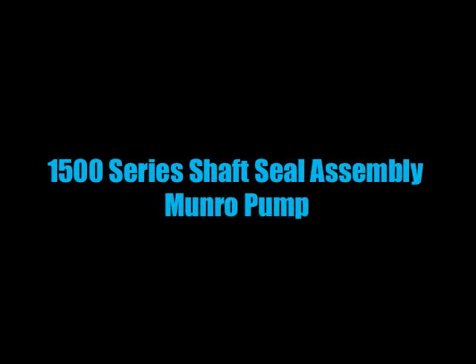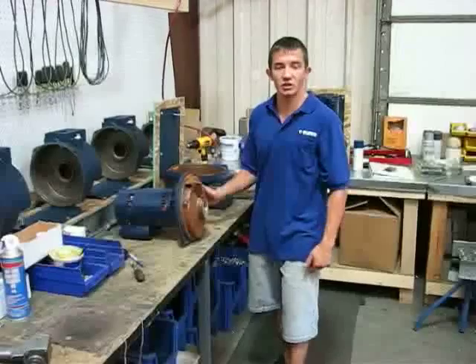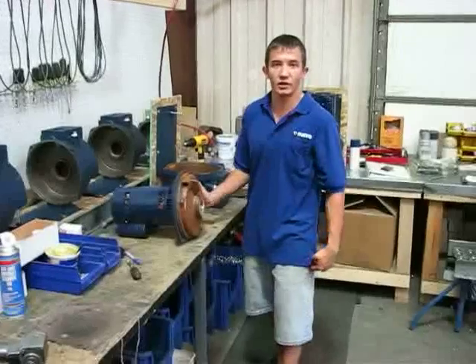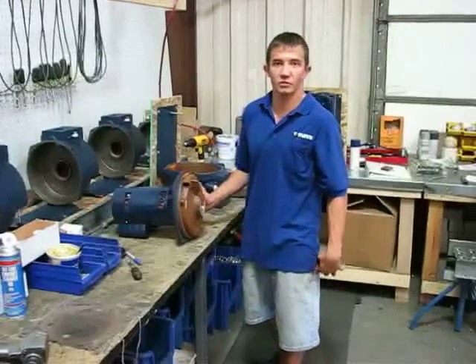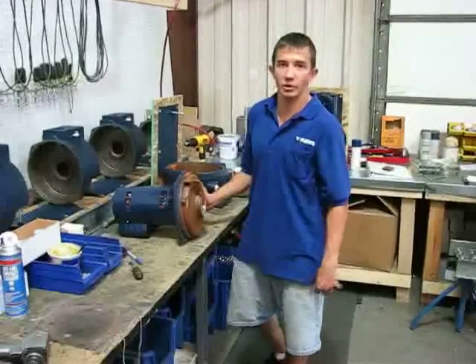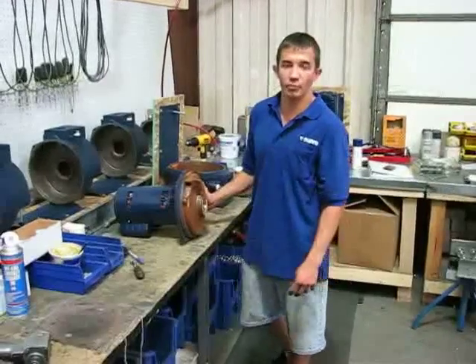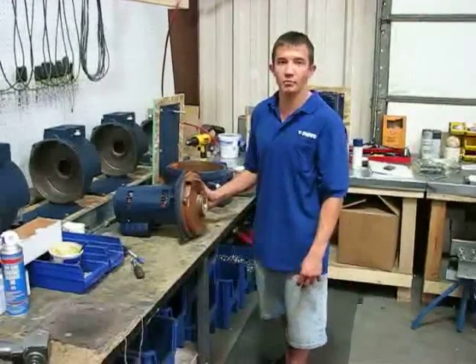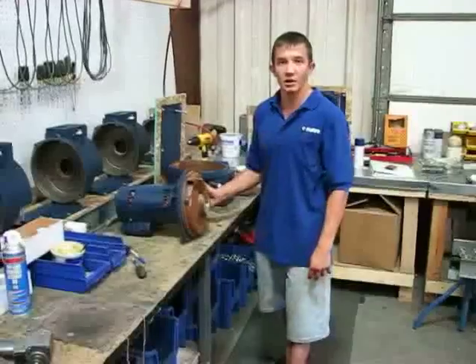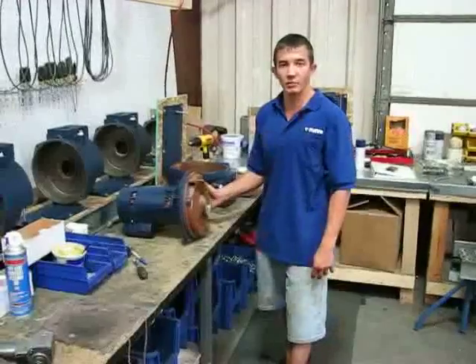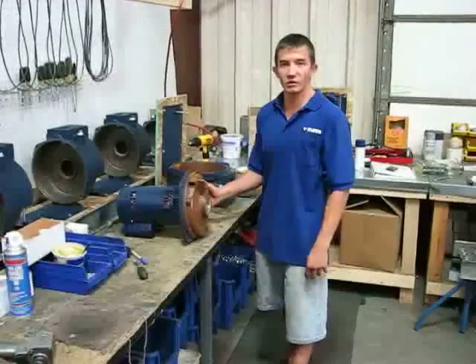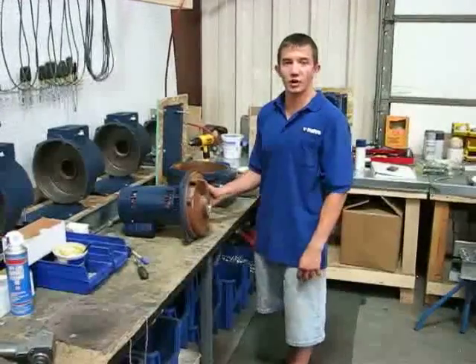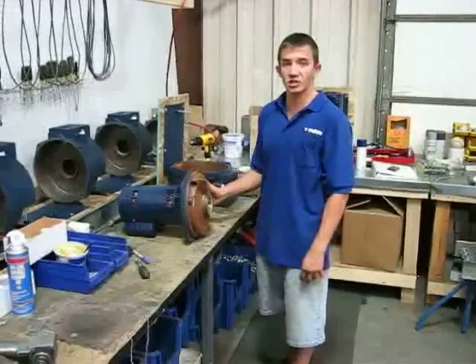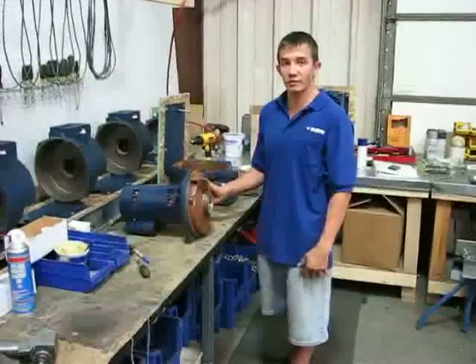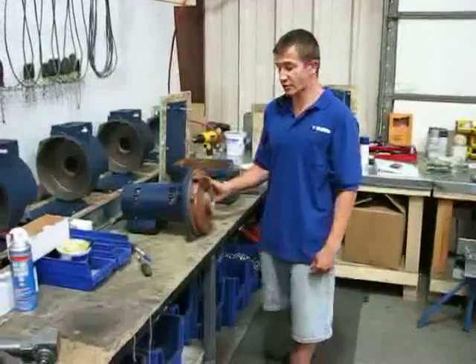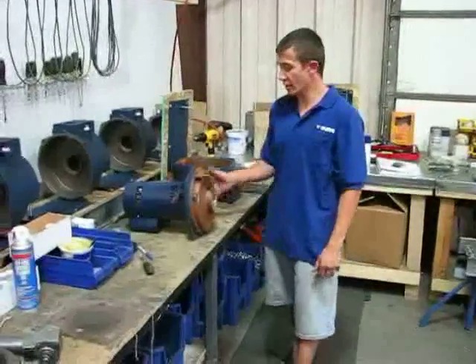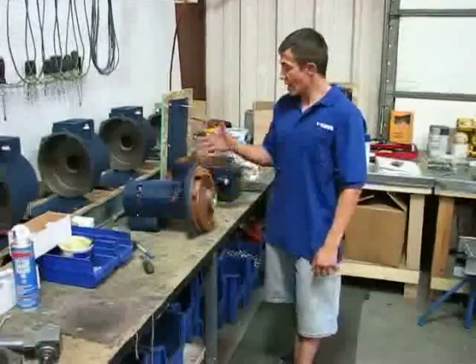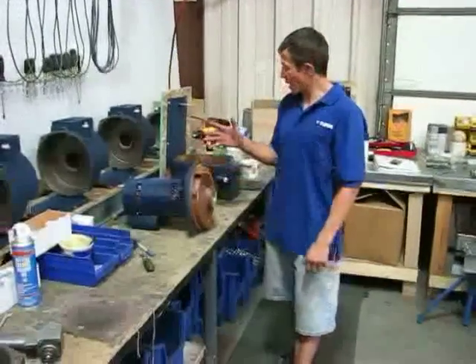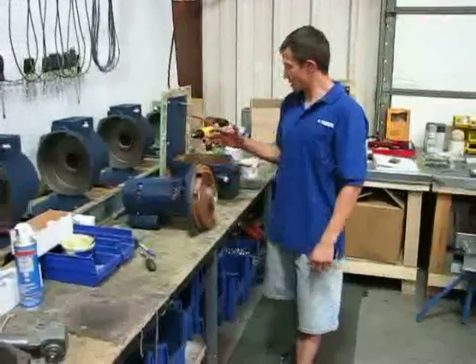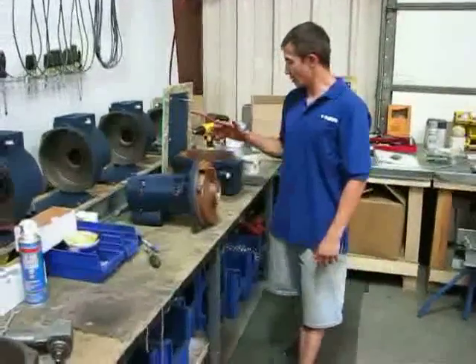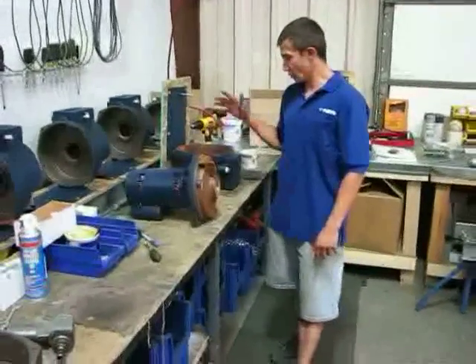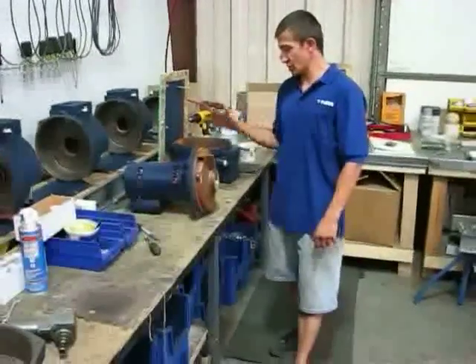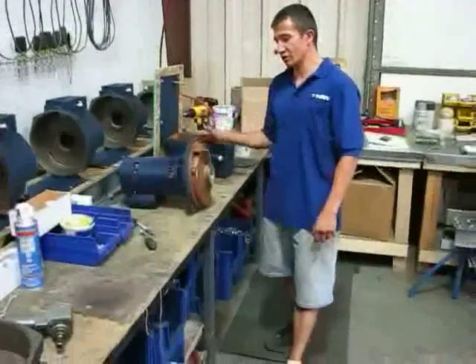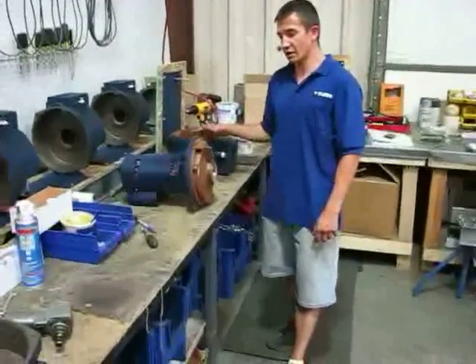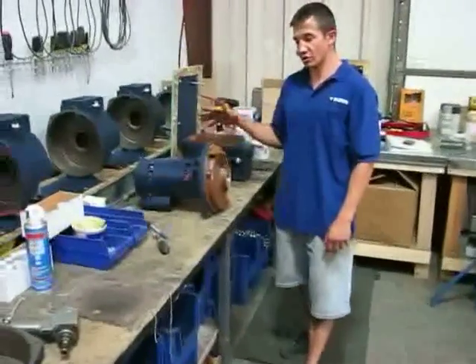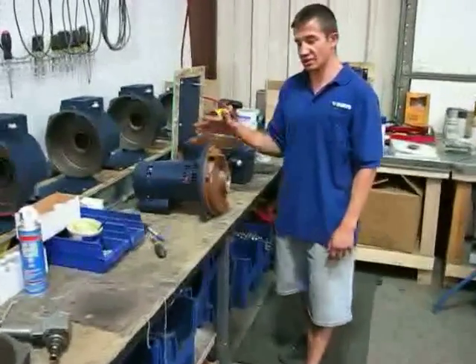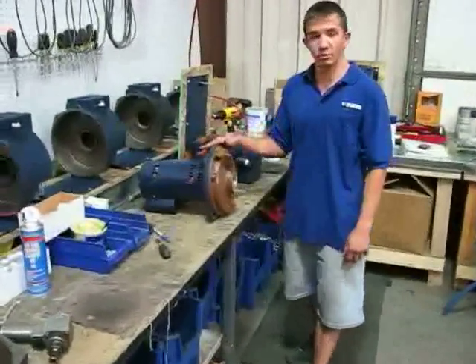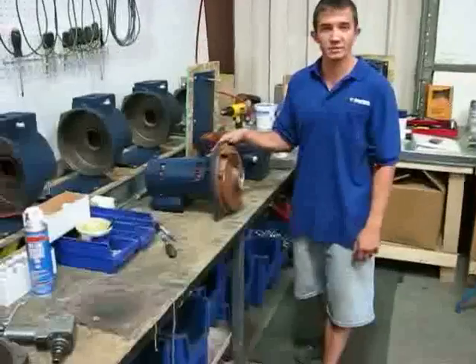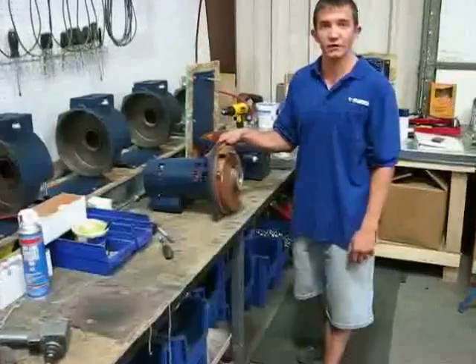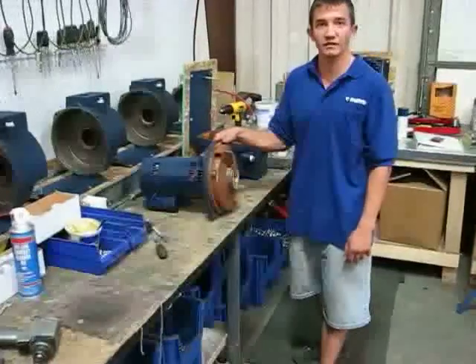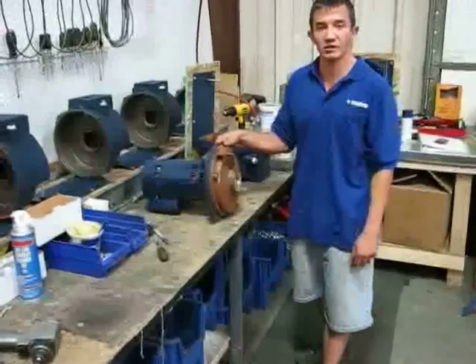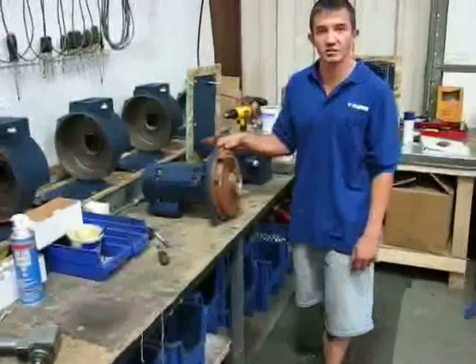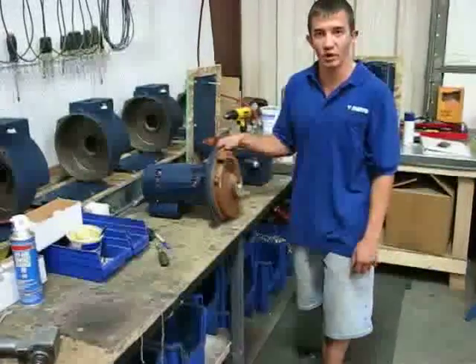John Foster with Monroe Pump. I'm the production supervisor here and today what I'm going to show you is how to do a seal replacement for a 1500 series pump.